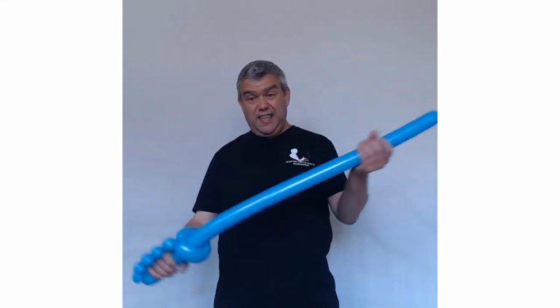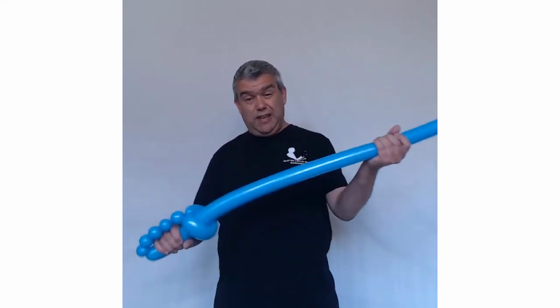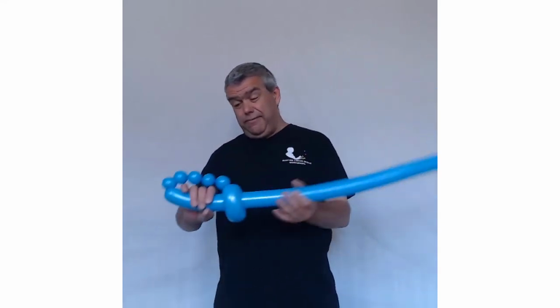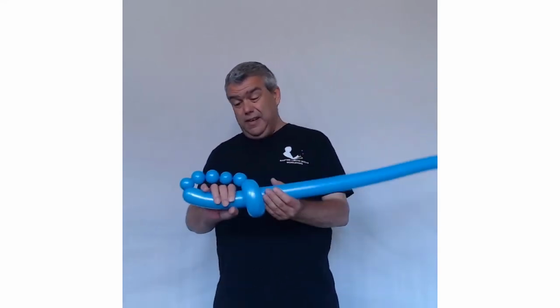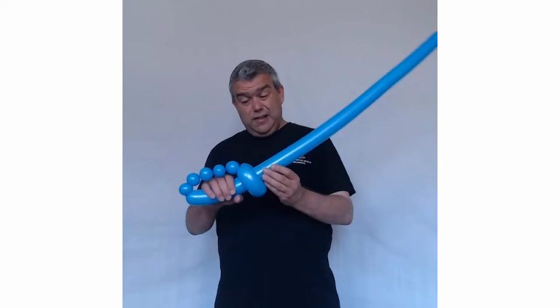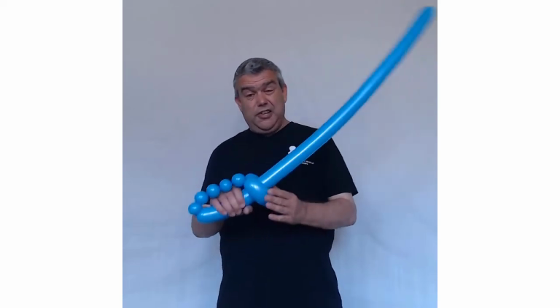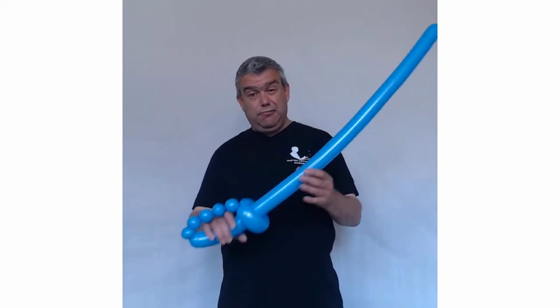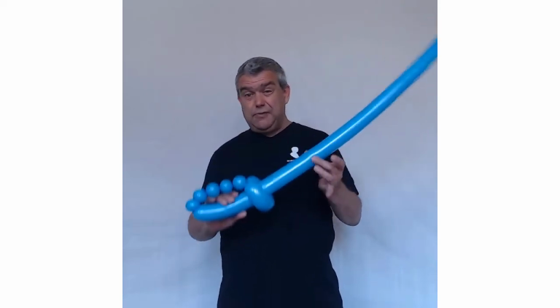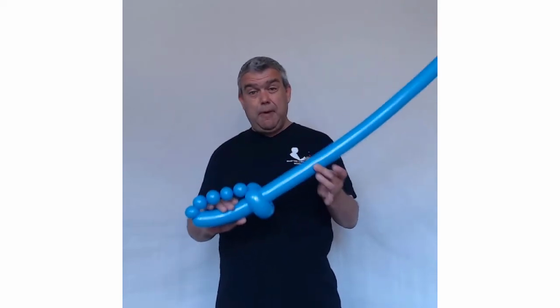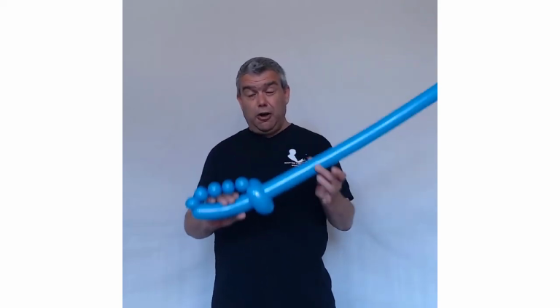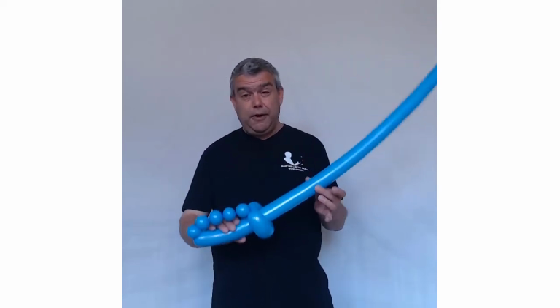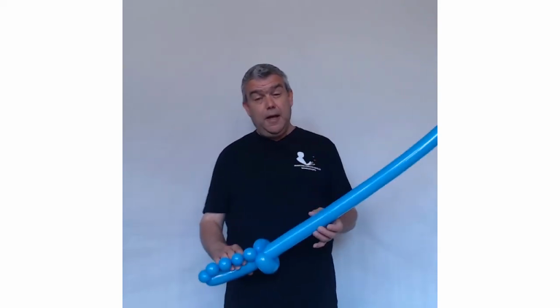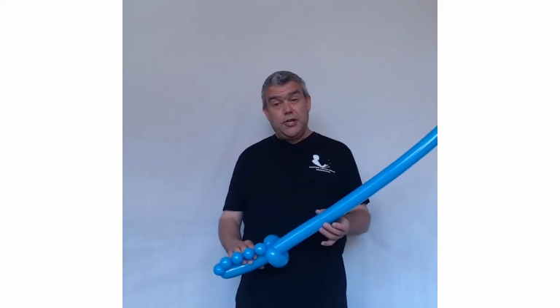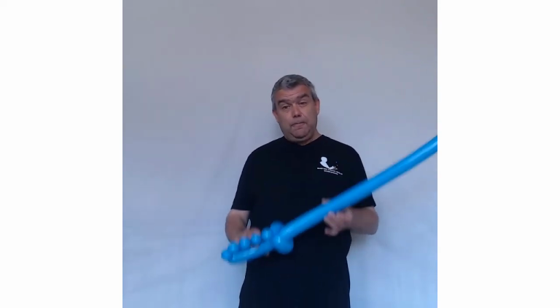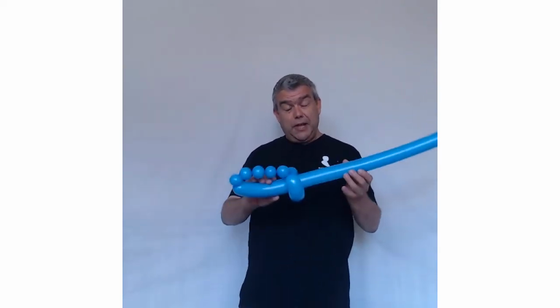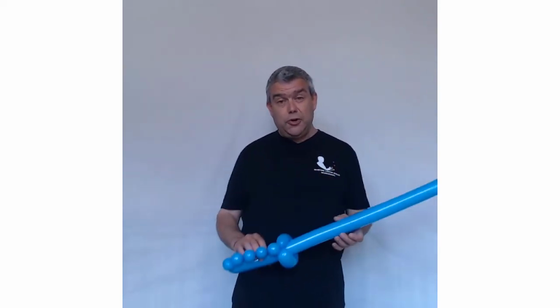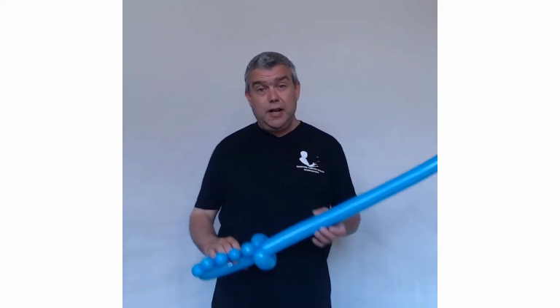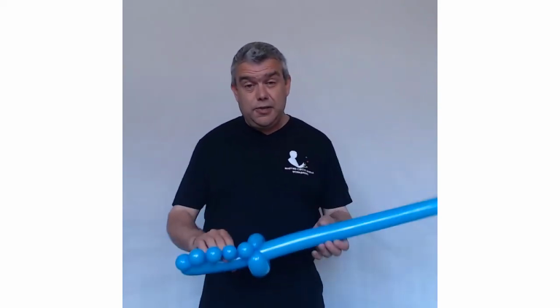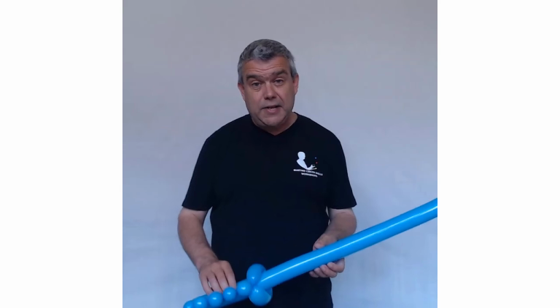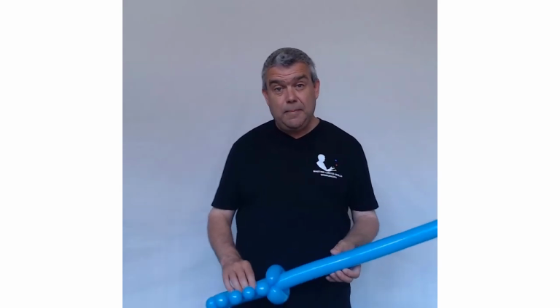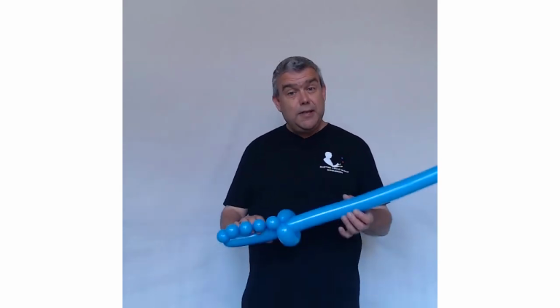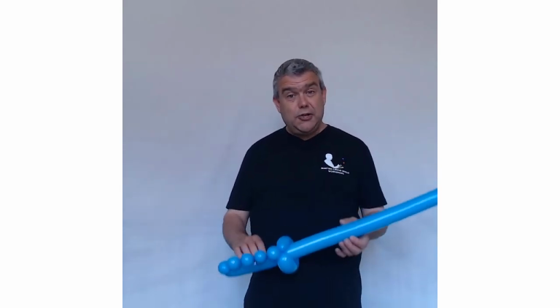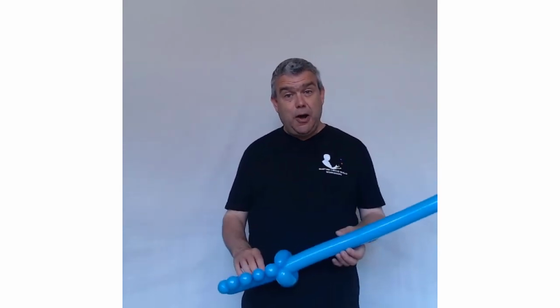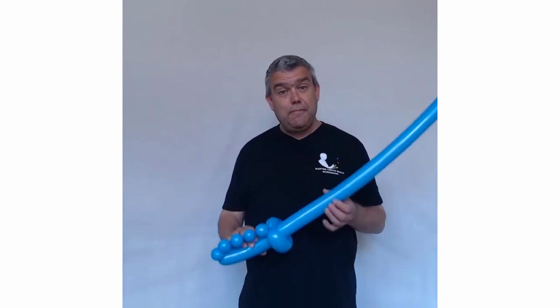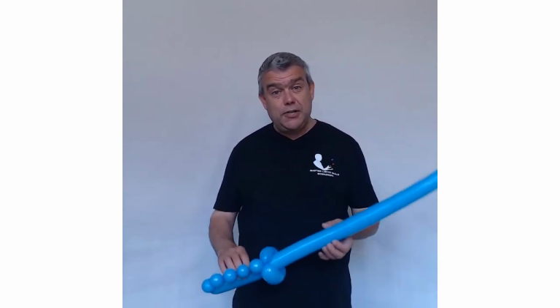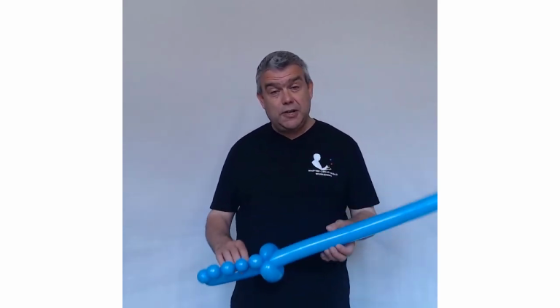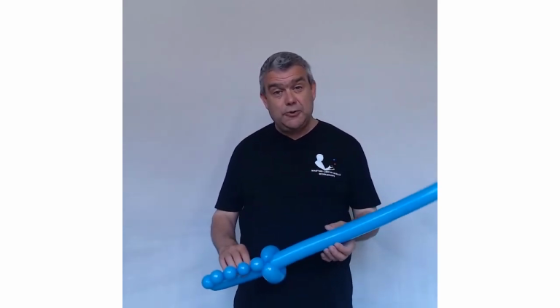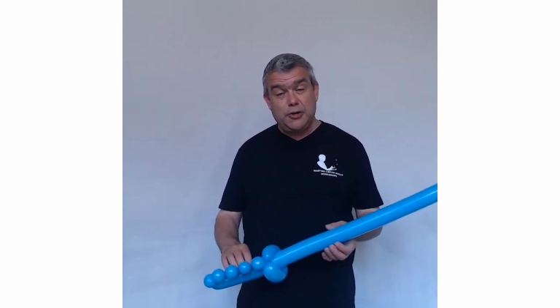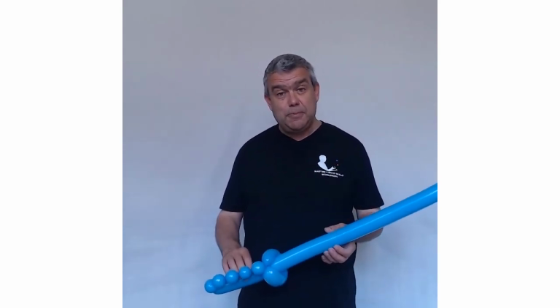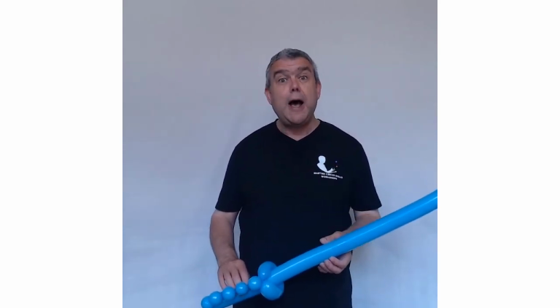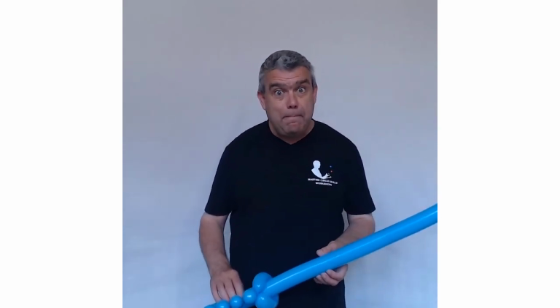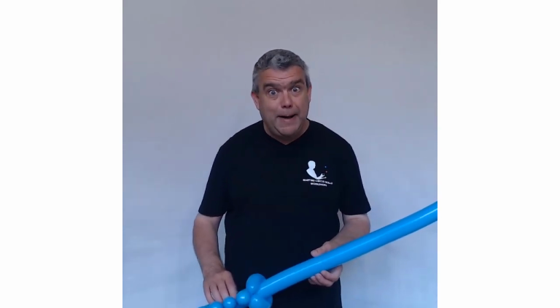This is a super cool design and I hope that you like it. I think it gives certain children a lot of fun. Thank you for watching, and until next time, this is goodbye from Martin's Circus Skills Workshops — bye bye!